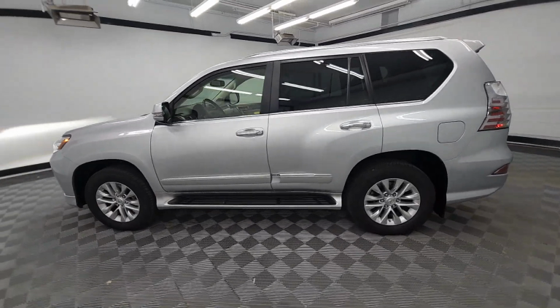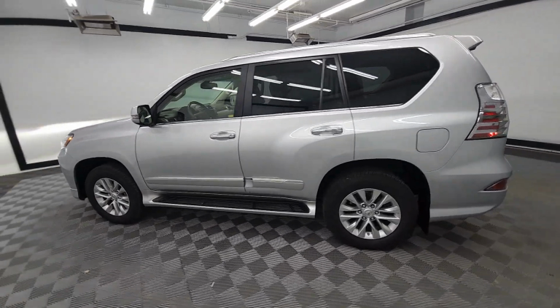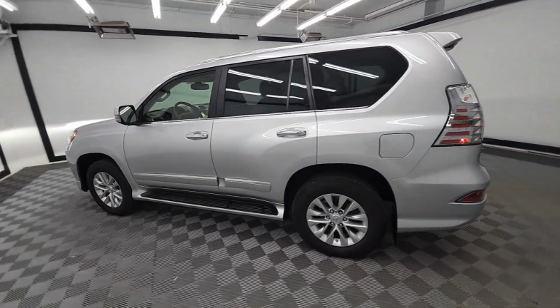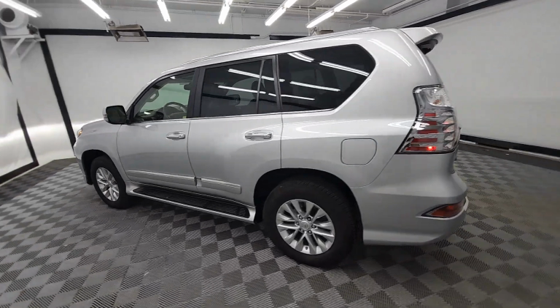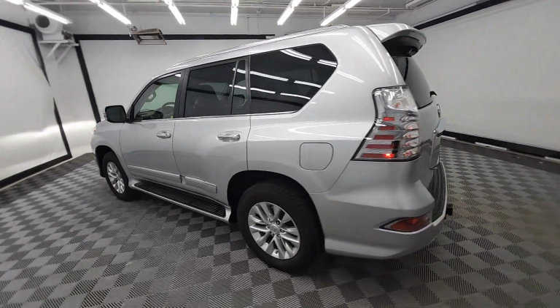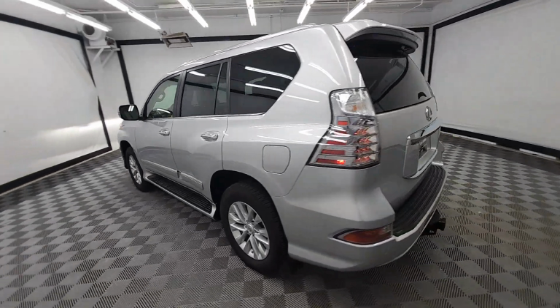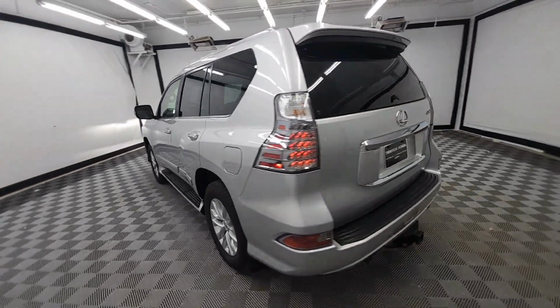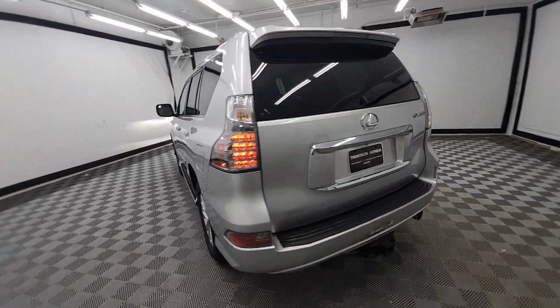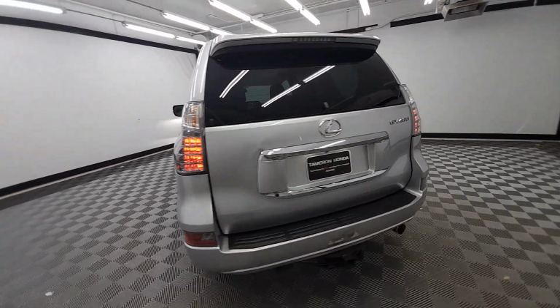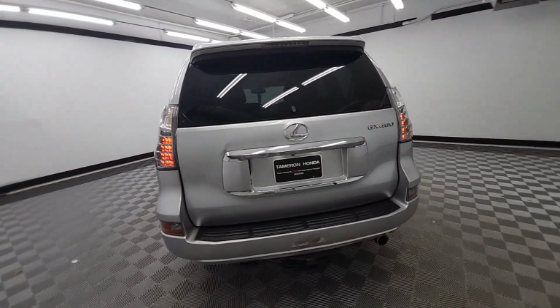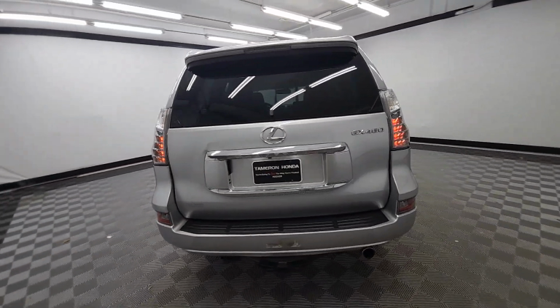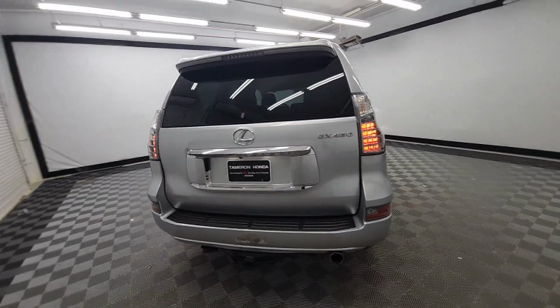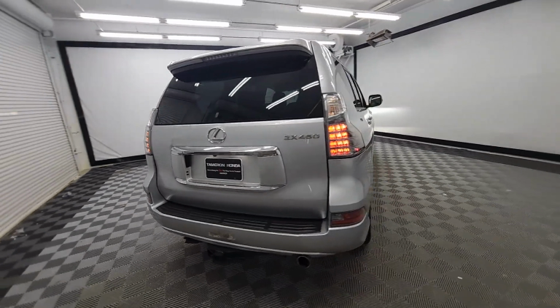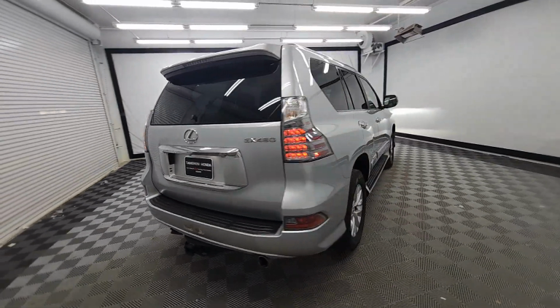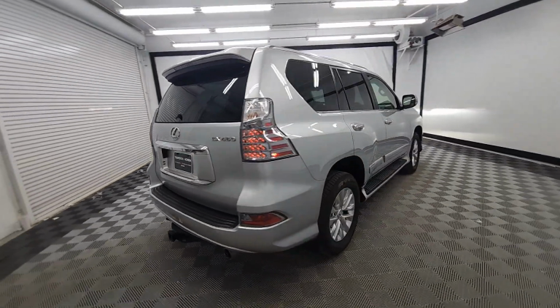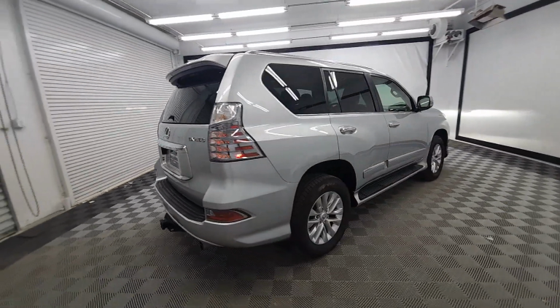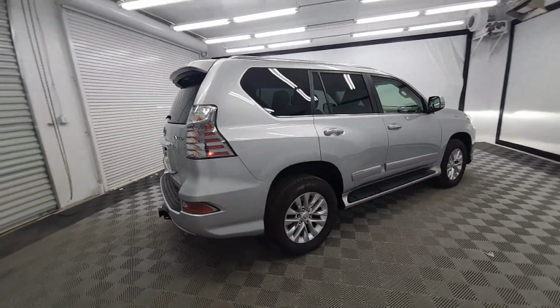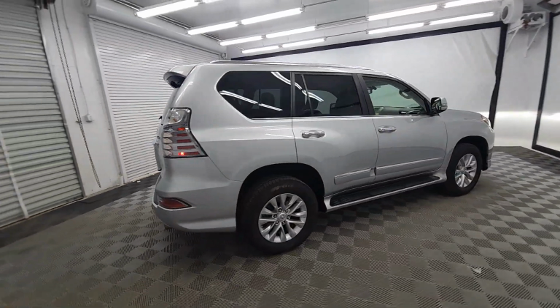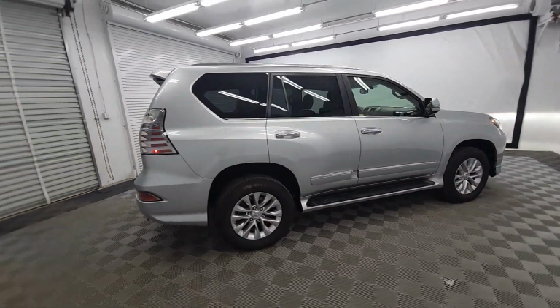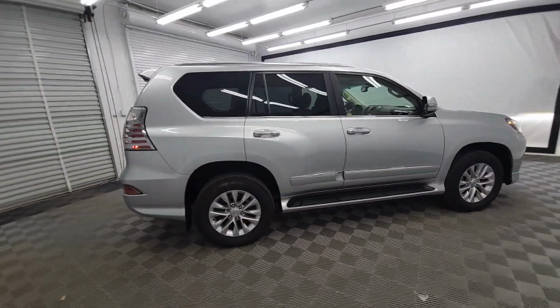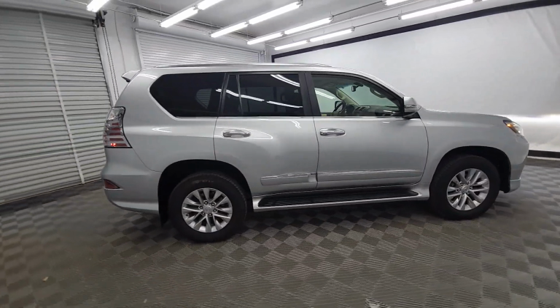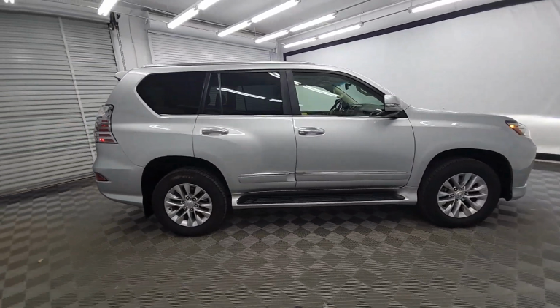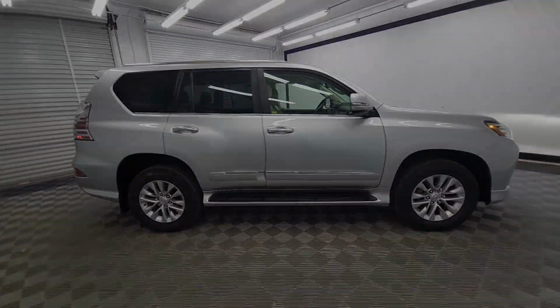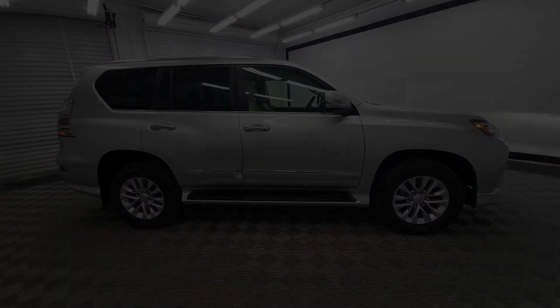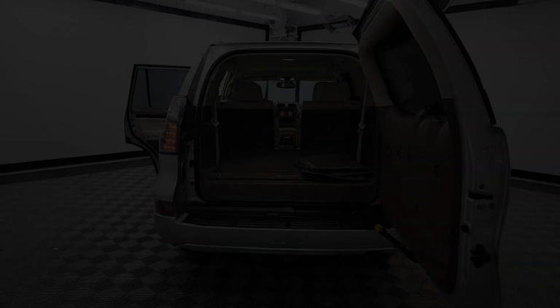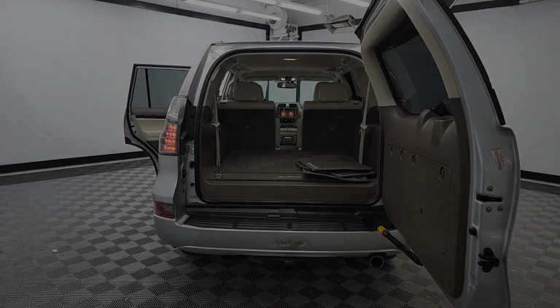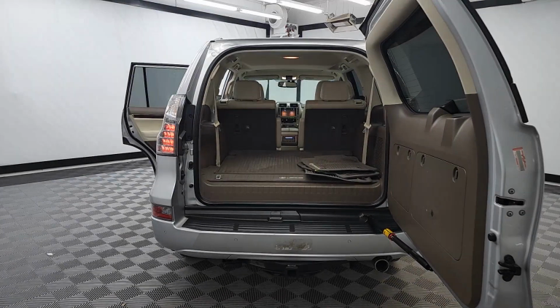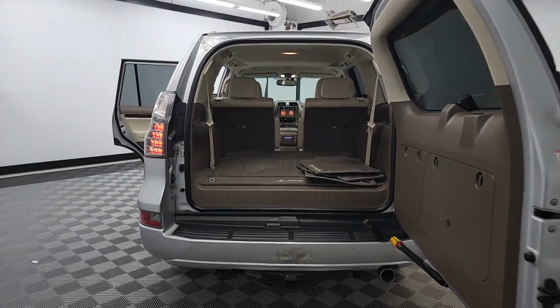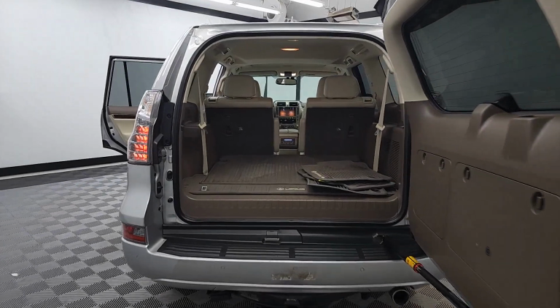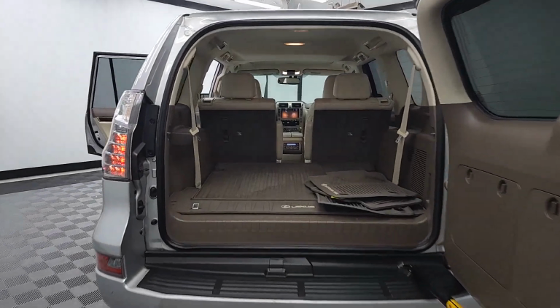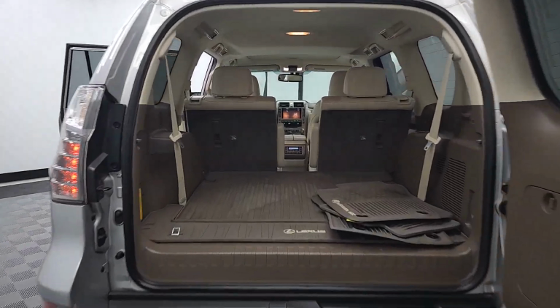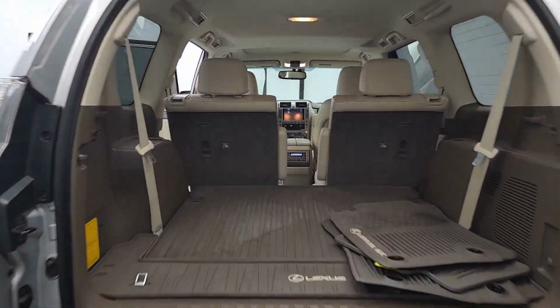Here's an intrepid GX that's as comfortable as it is capable. Three-row luxury seating, a suite of desirable passenger amenities, infotainment, and advanced safety tech enhance this SUV's serious off-road talent with premium style and security.